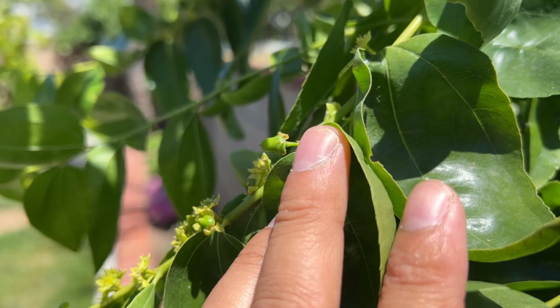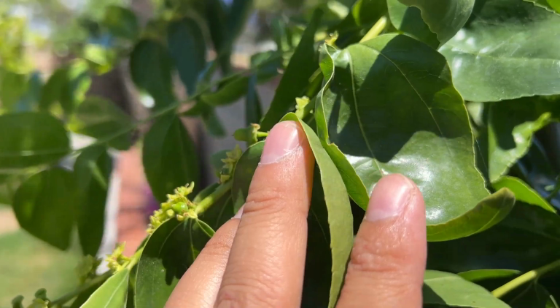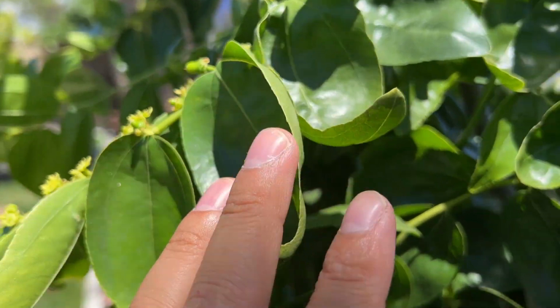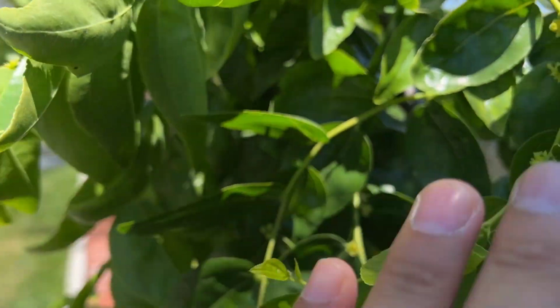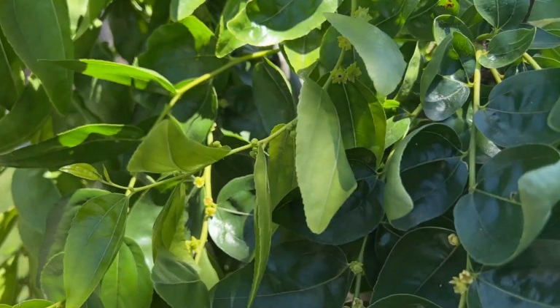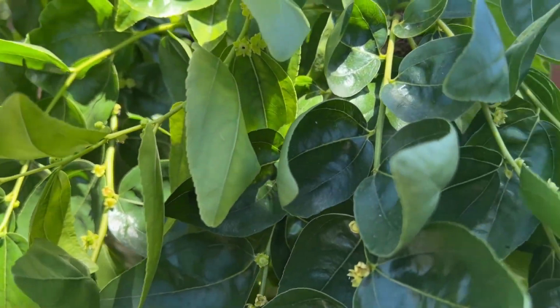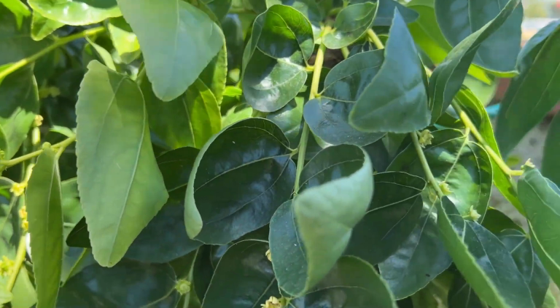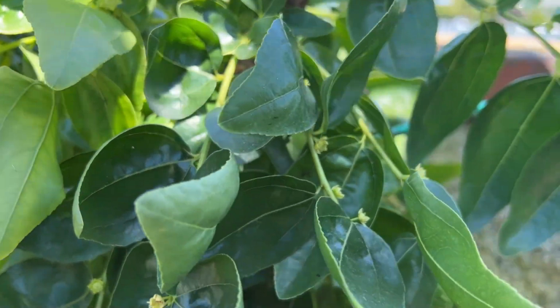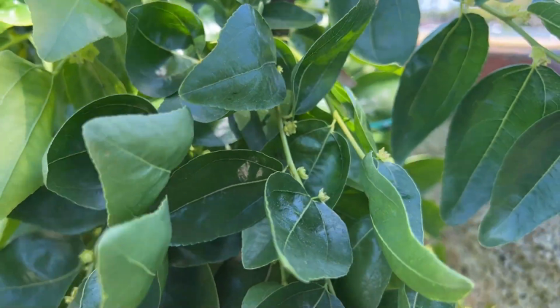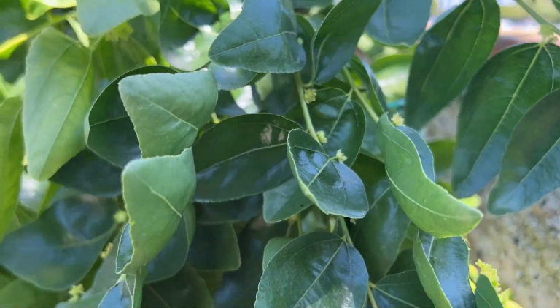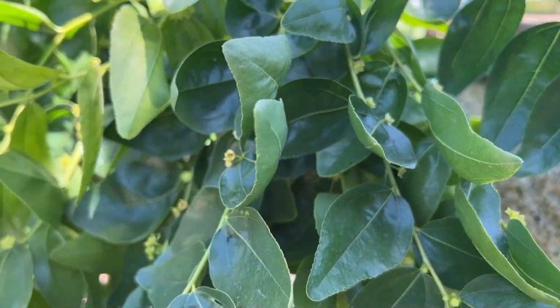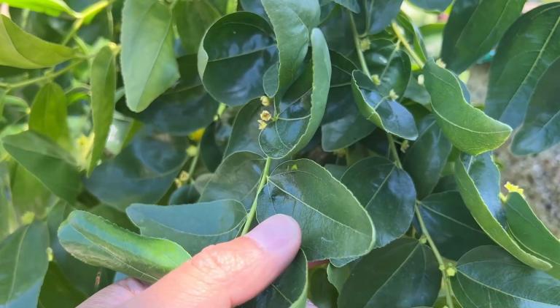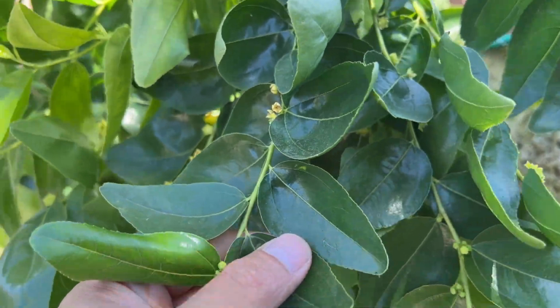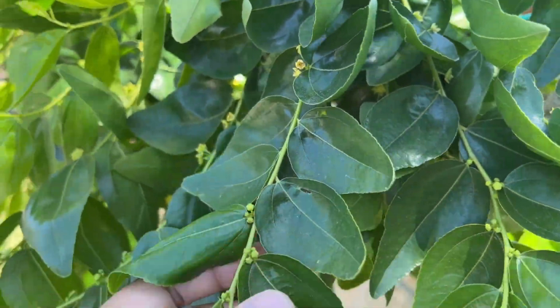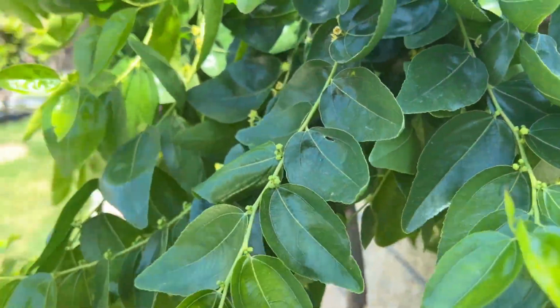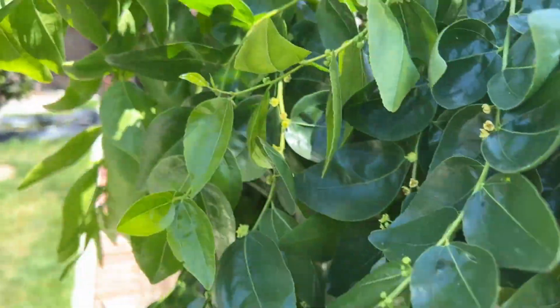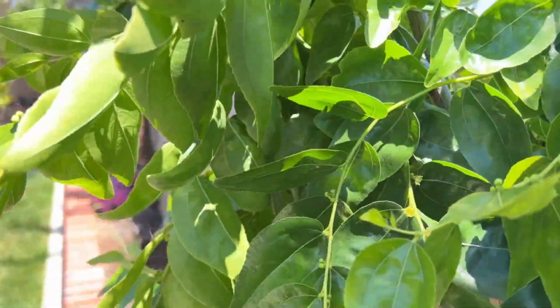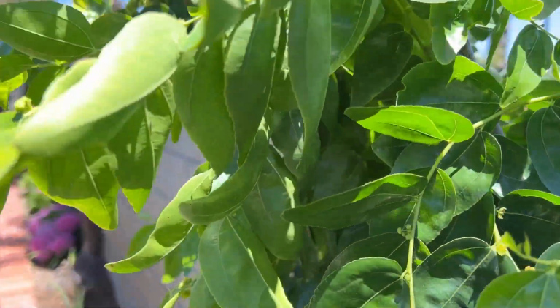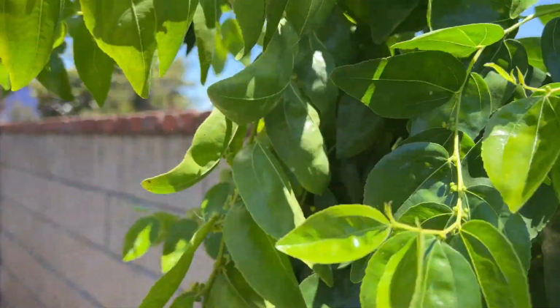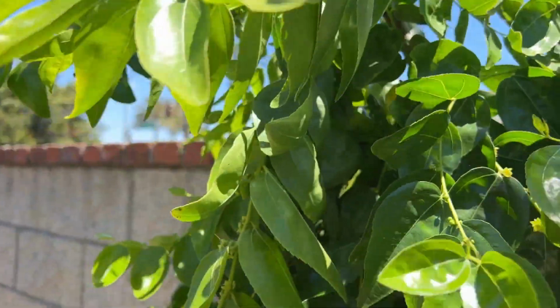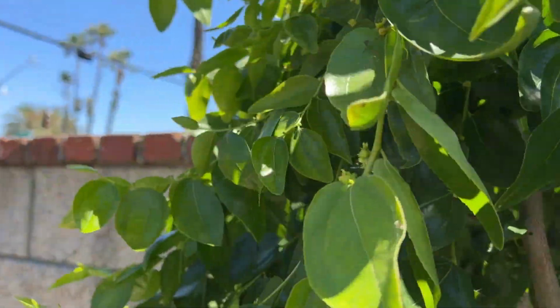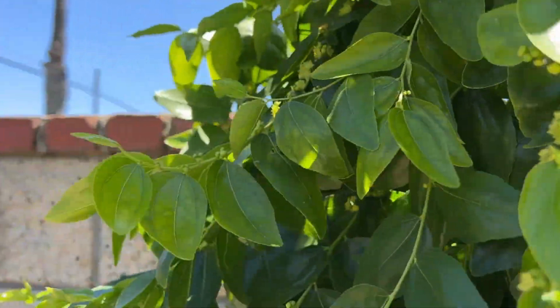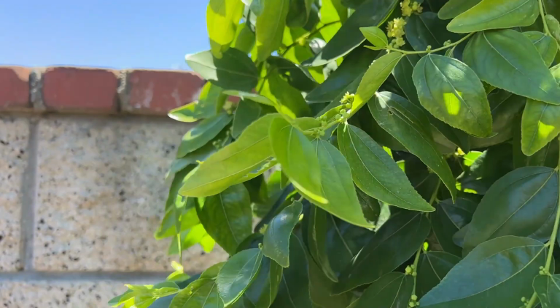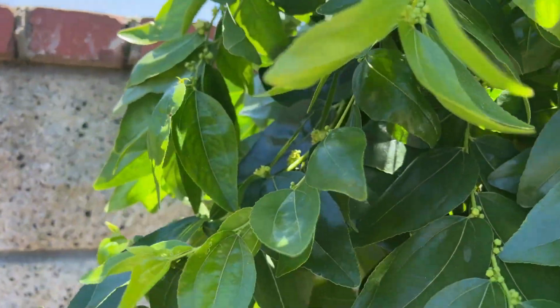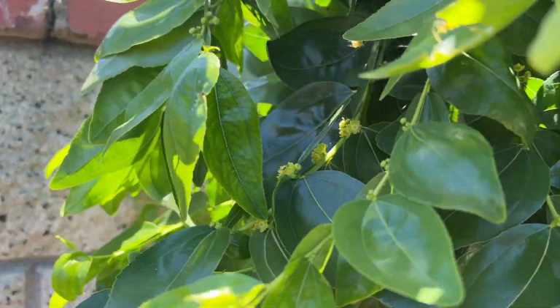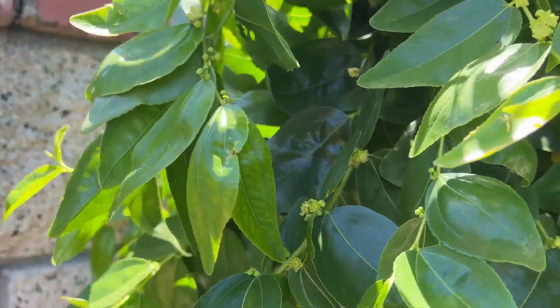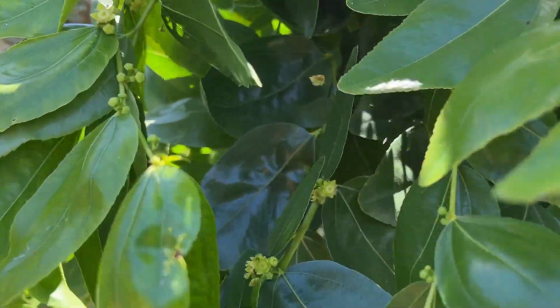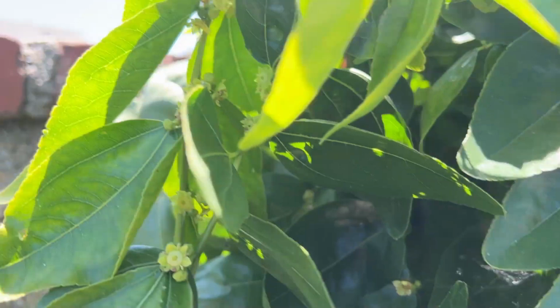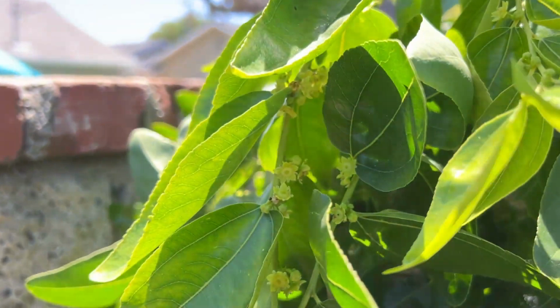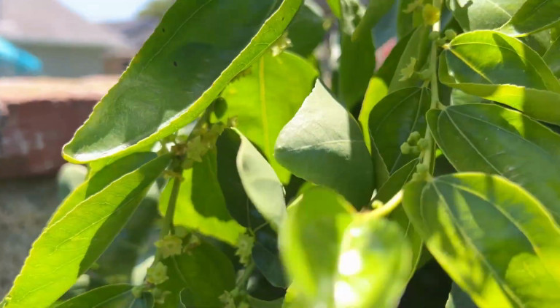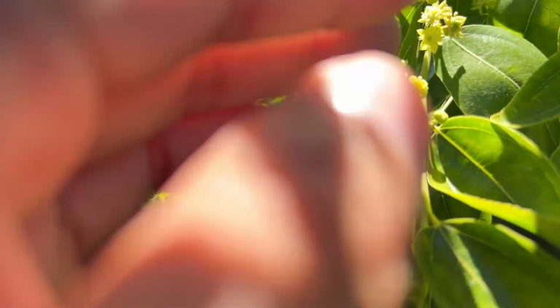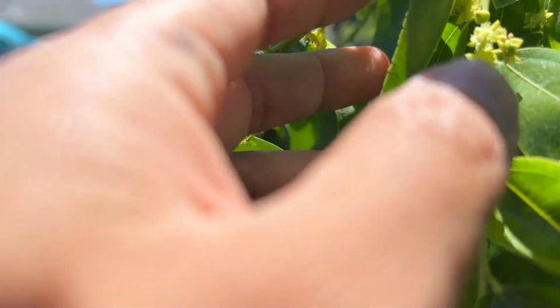I didn't like the fig tree that much so it pretty much went away to the waste bin. And that is not the only fruit that has set — there are other flowers here that have already set as well.